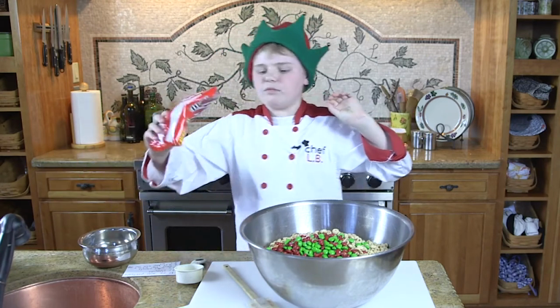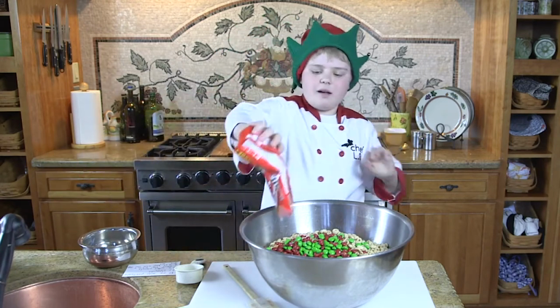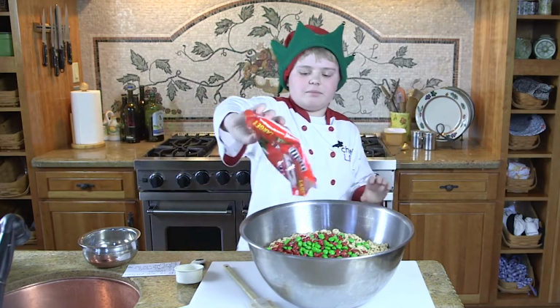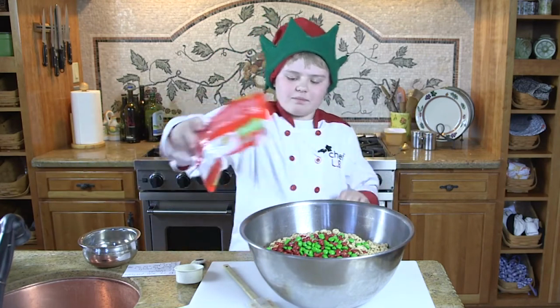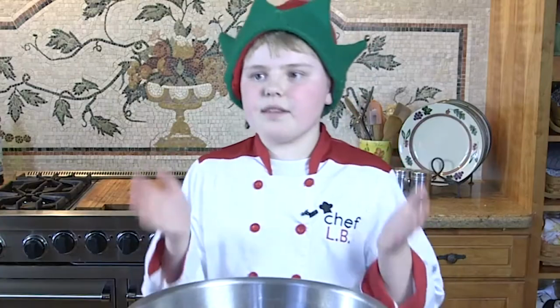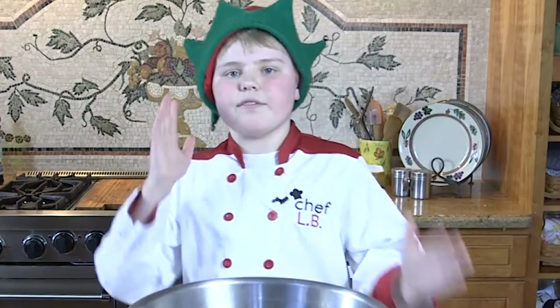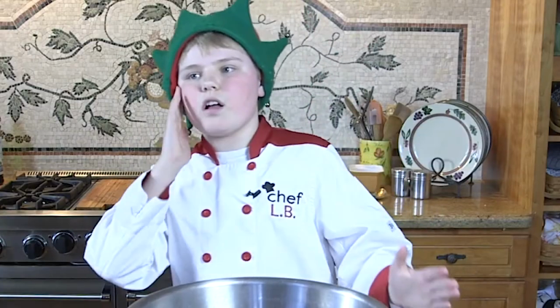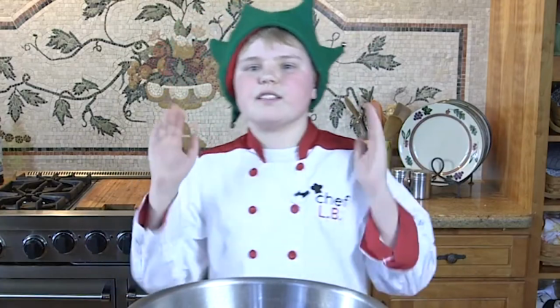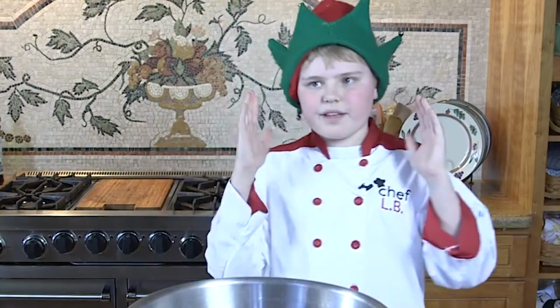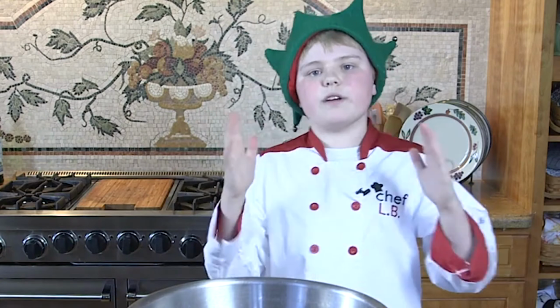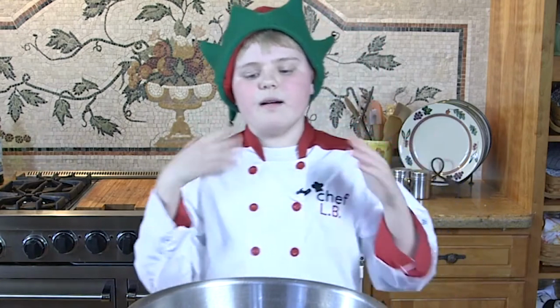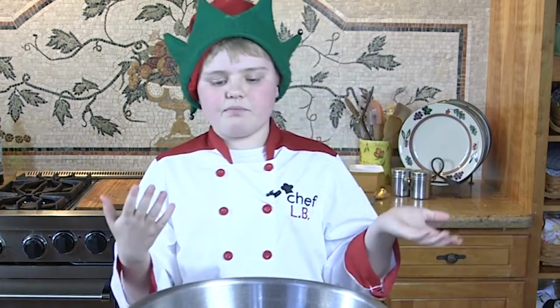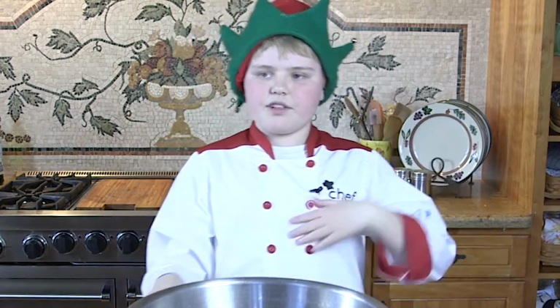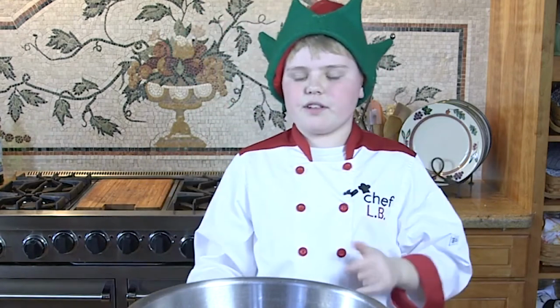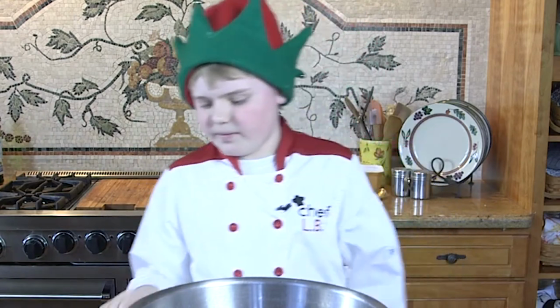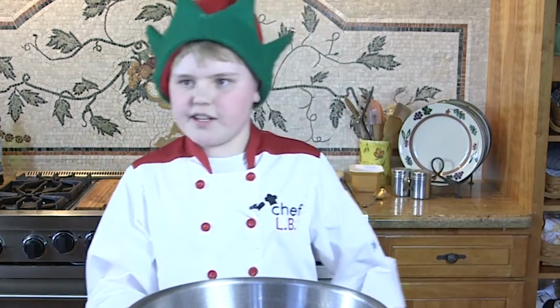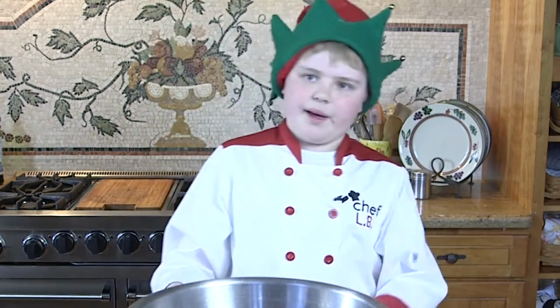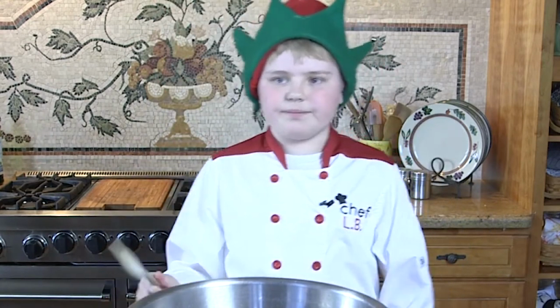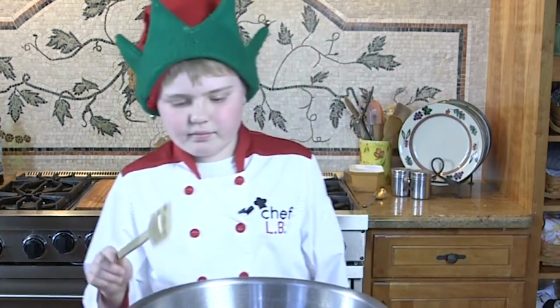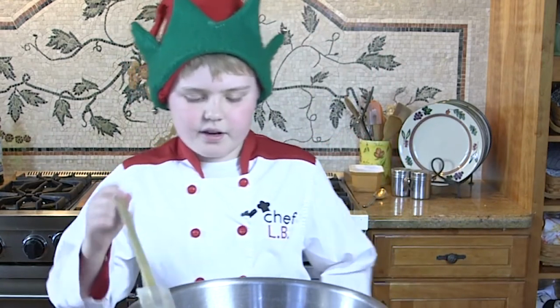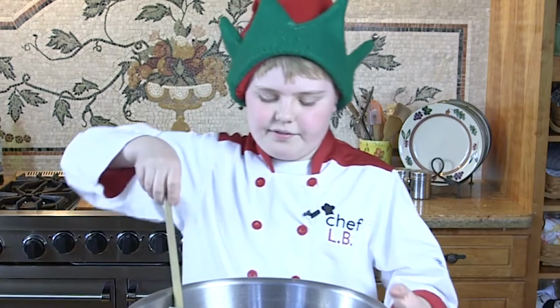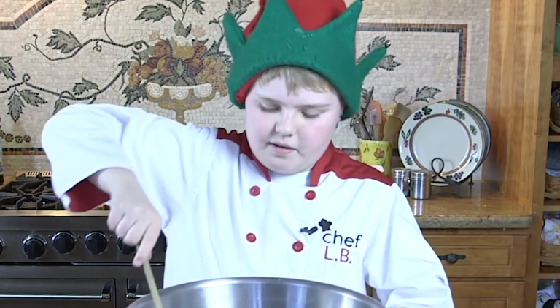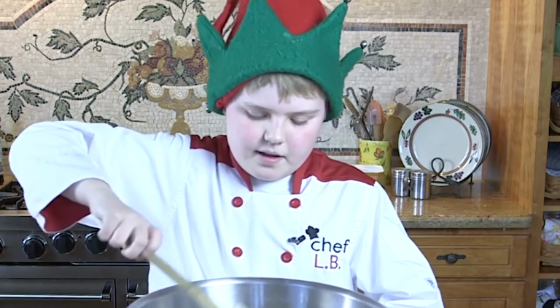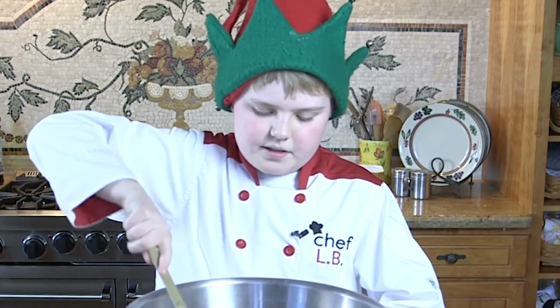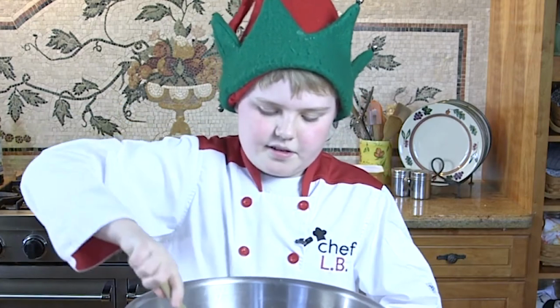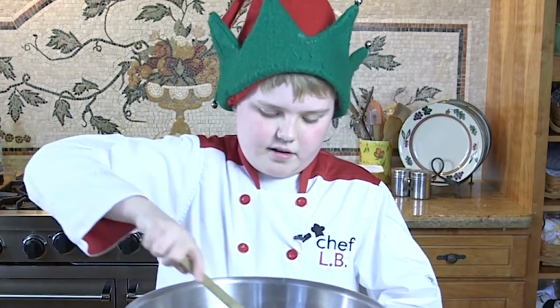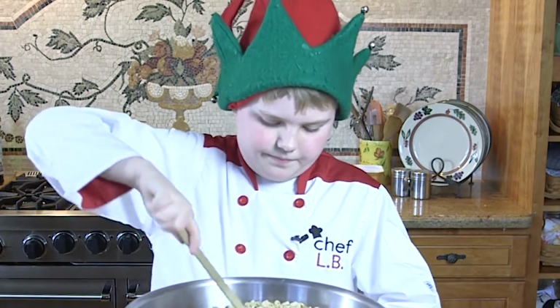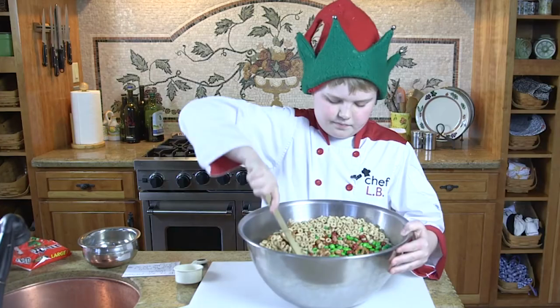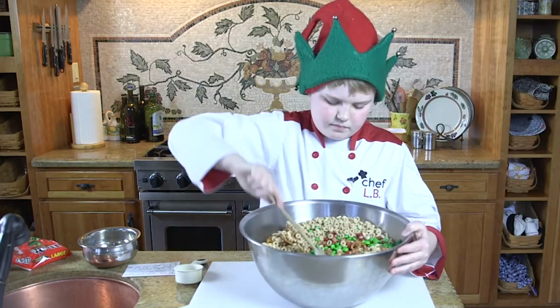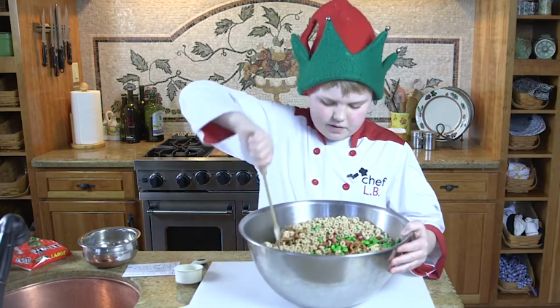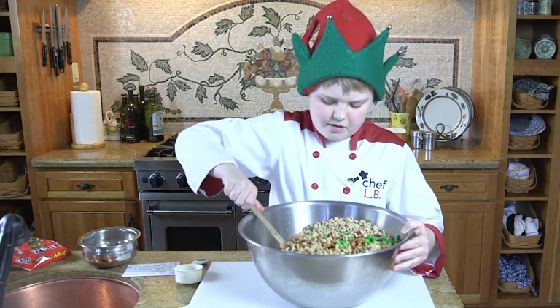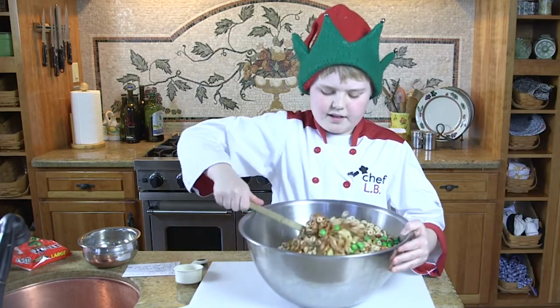Some of this stuff is salty and some of it is sweet, but they just go together so well mixed. Now I have to stir them and mix them all together.